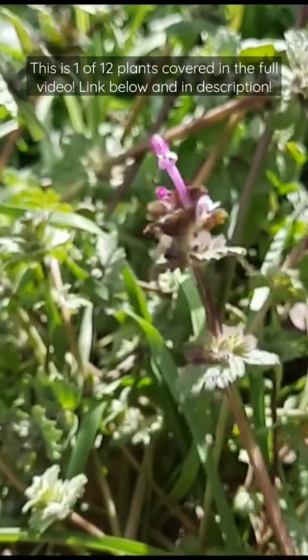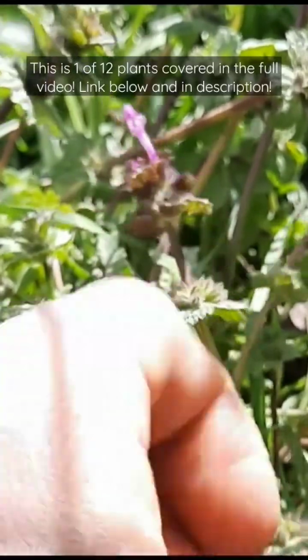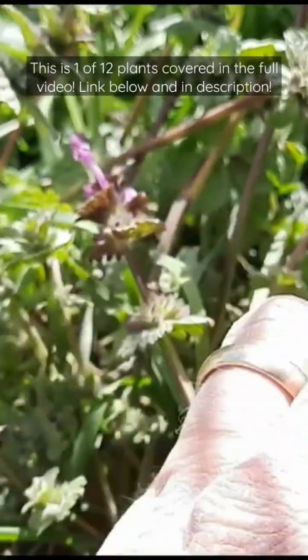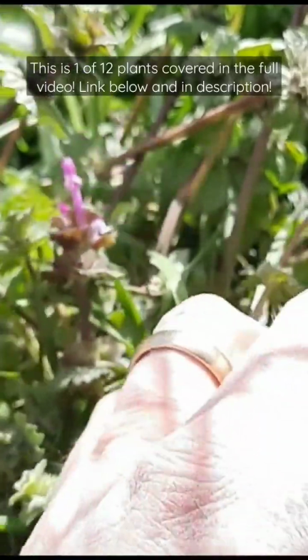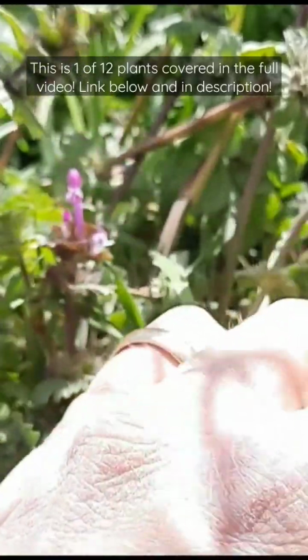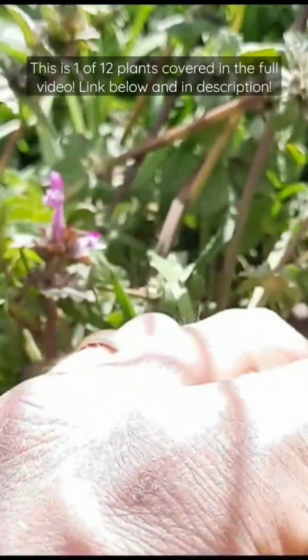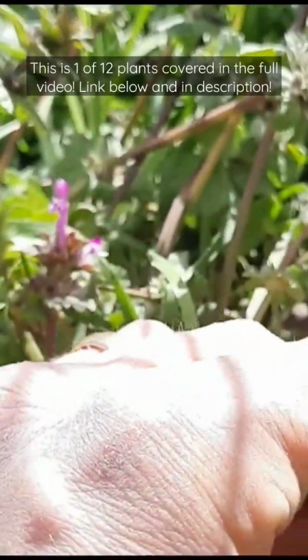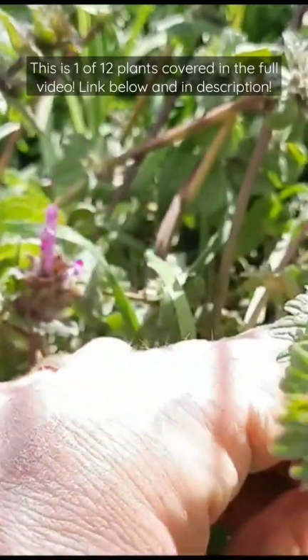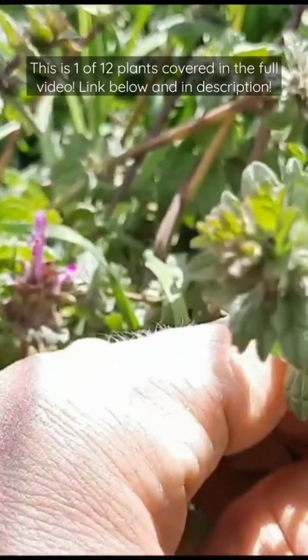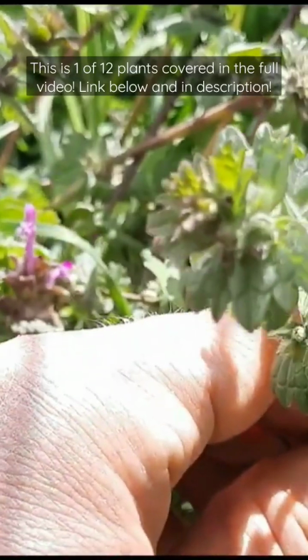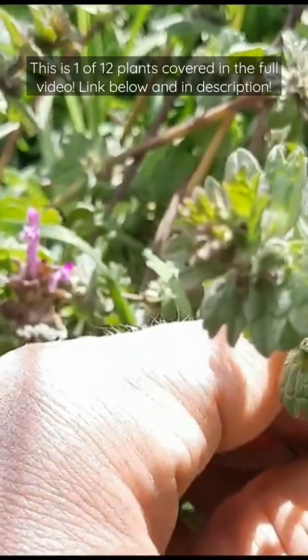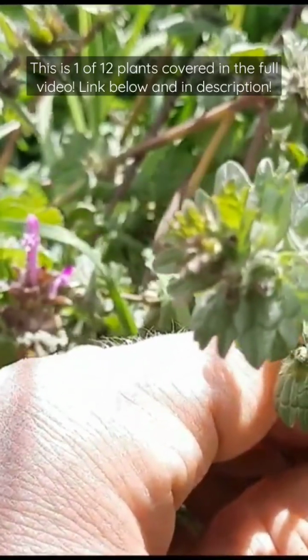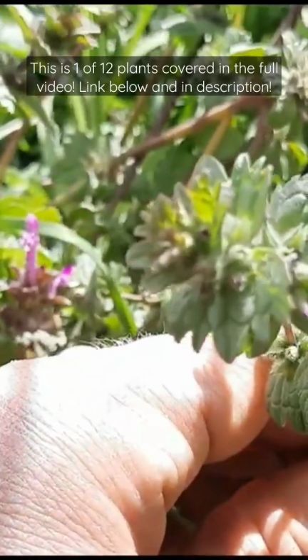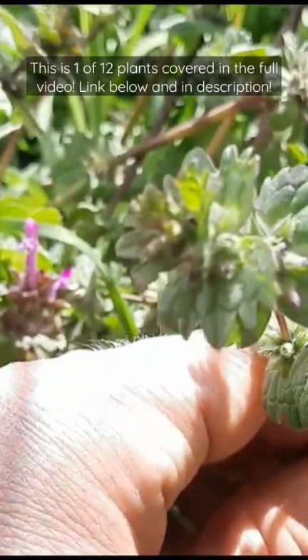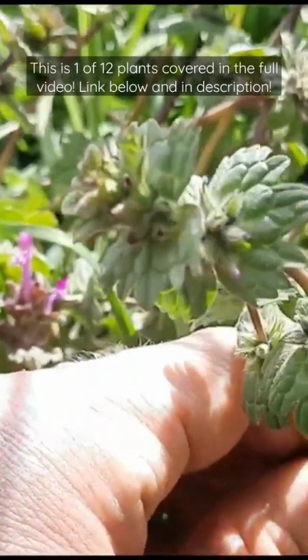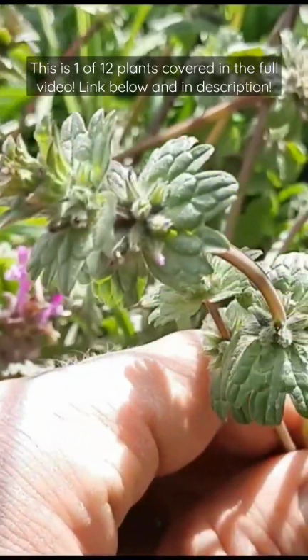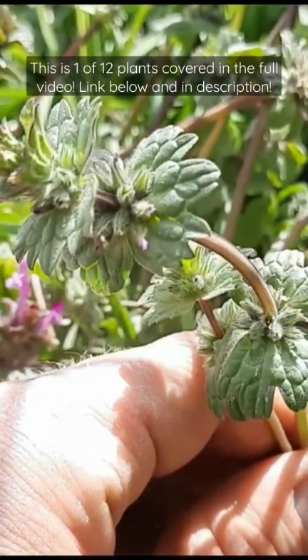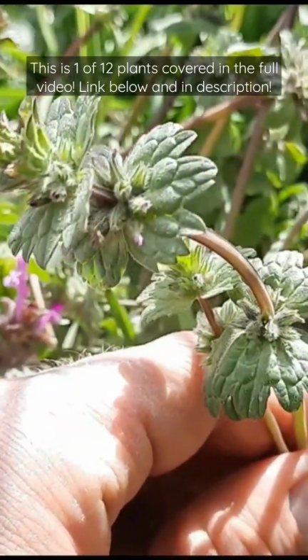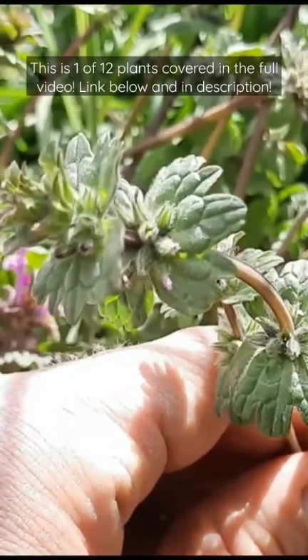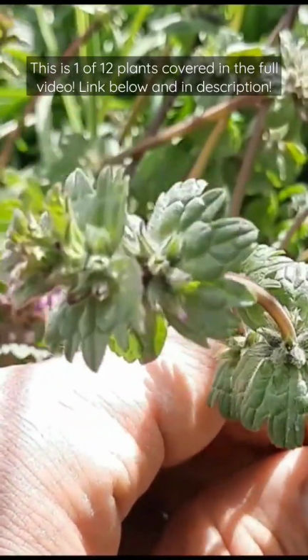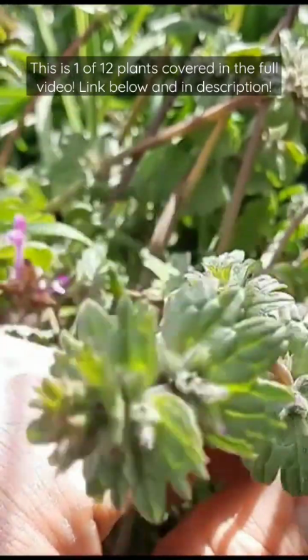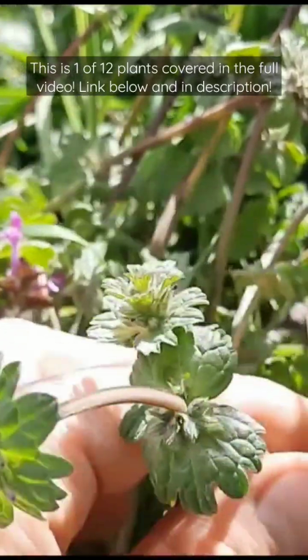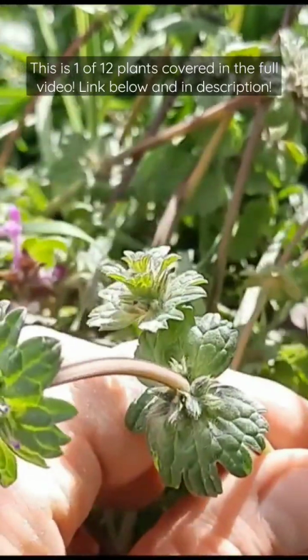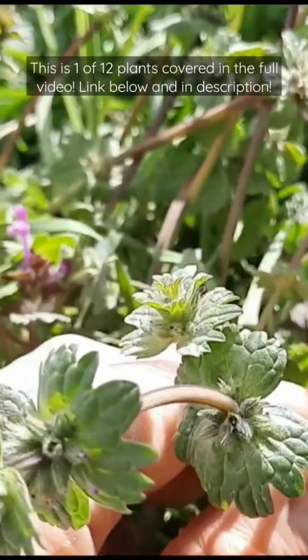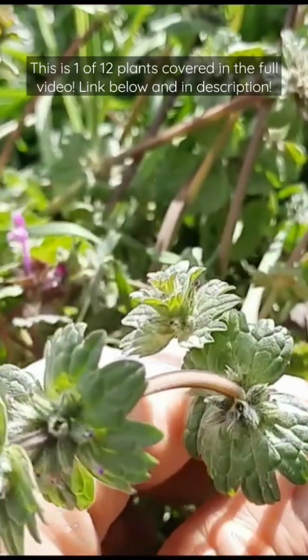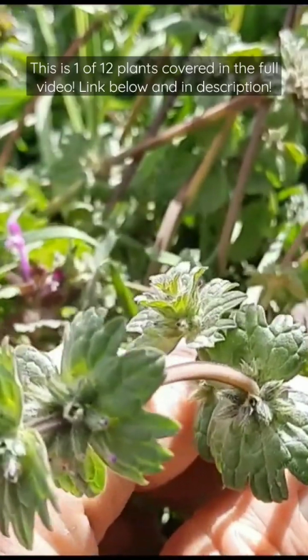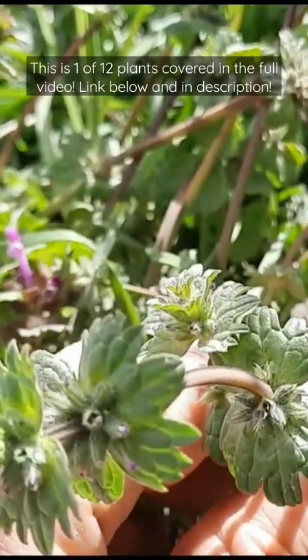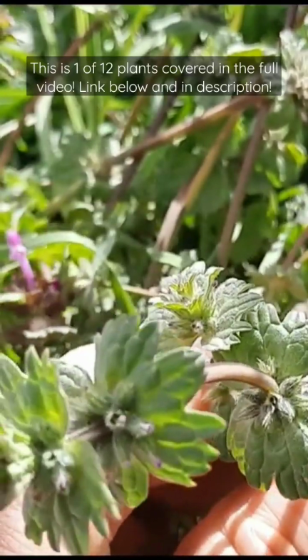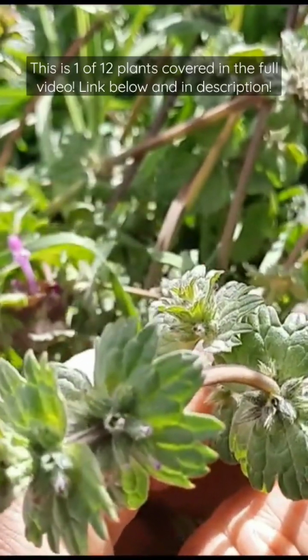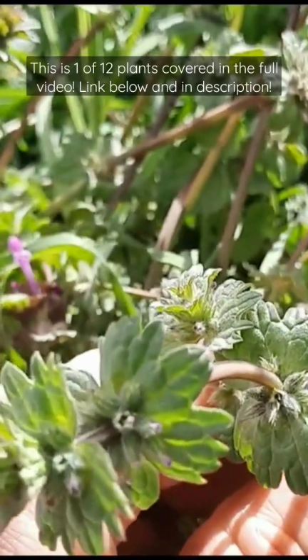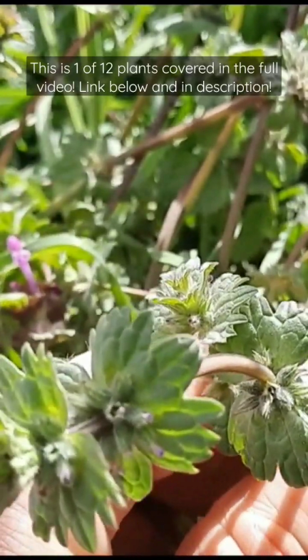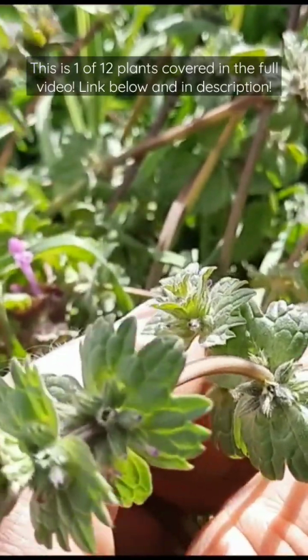Henbit is edible. It can be eaten raw or cooked and tastes sweet and maybe a little peppery. They are high in vitamins, iron, and fiber.